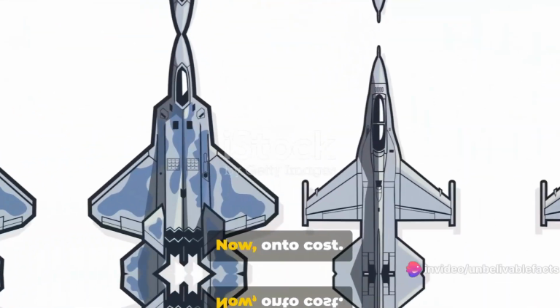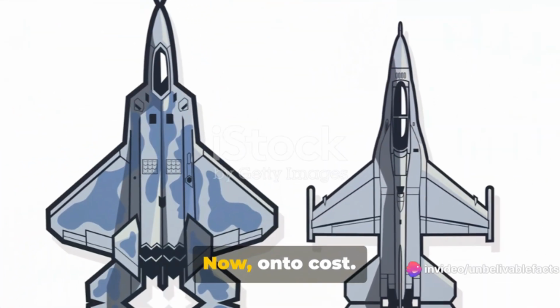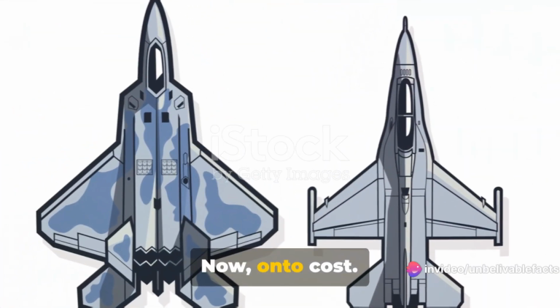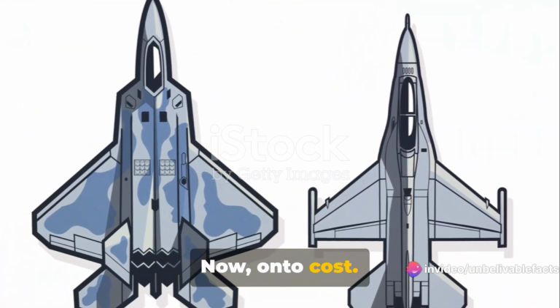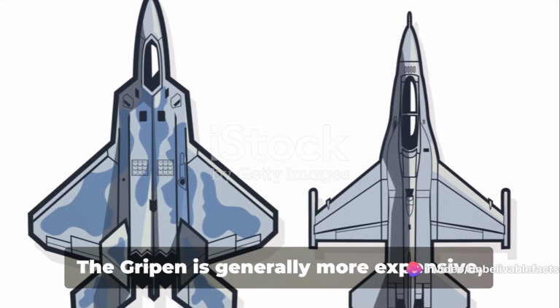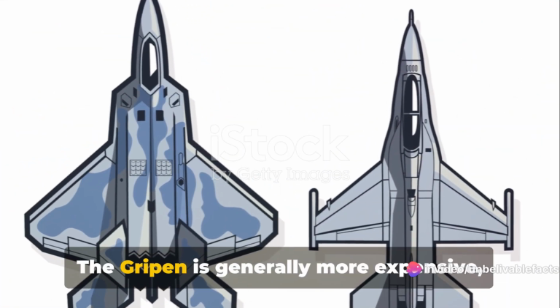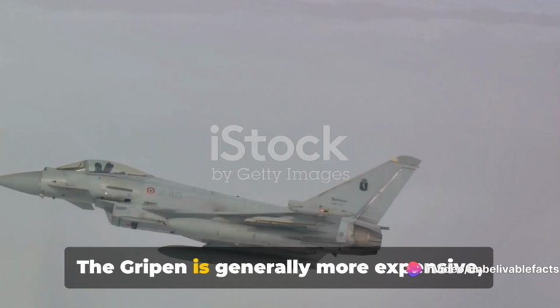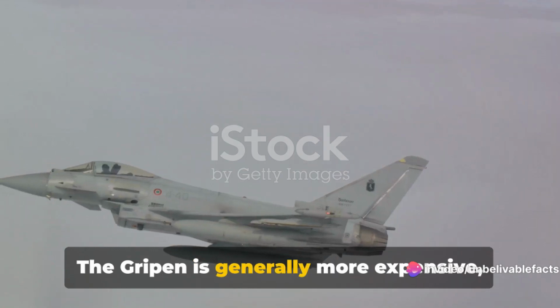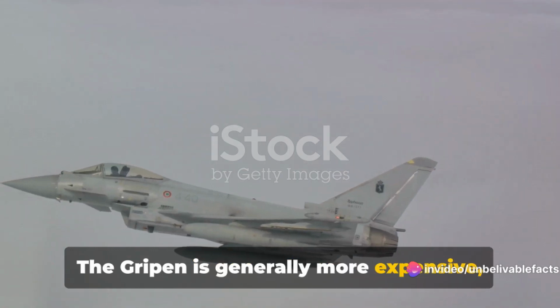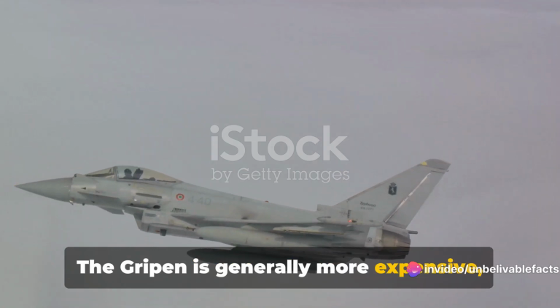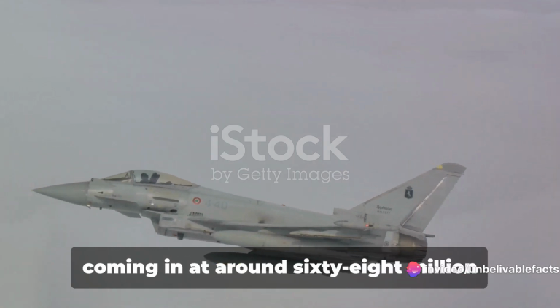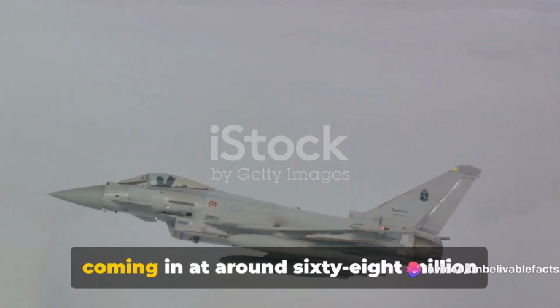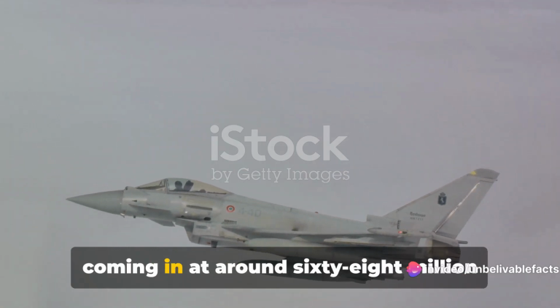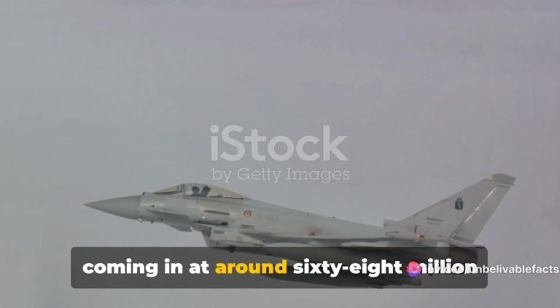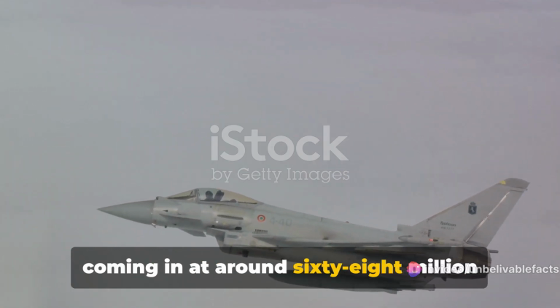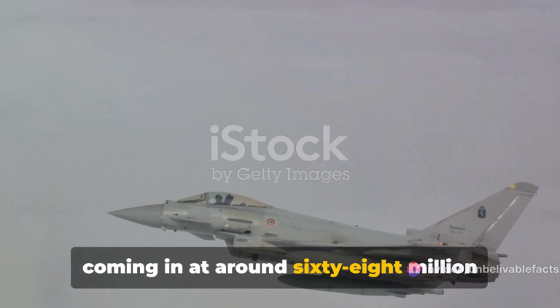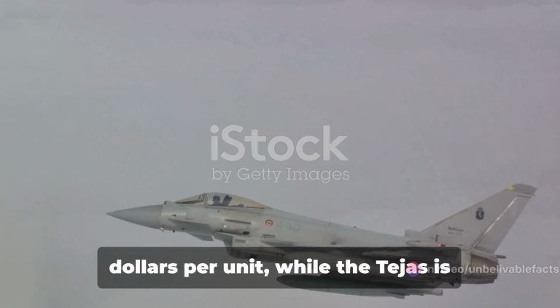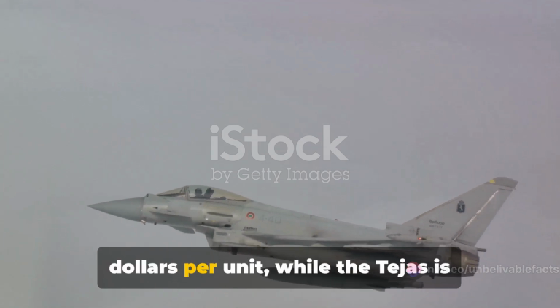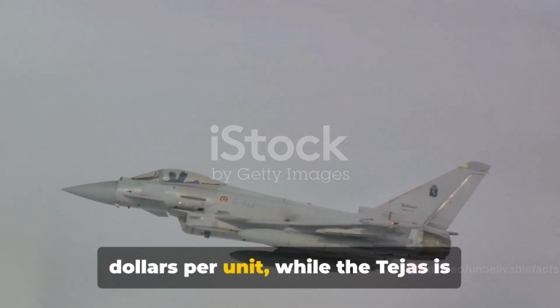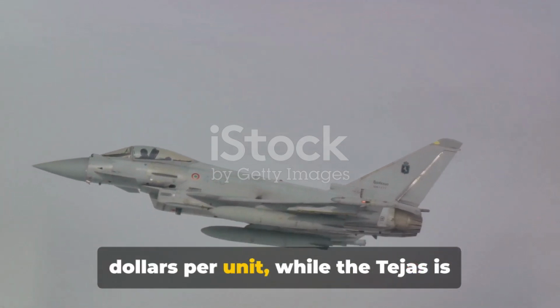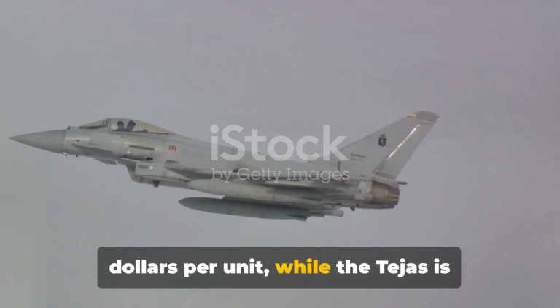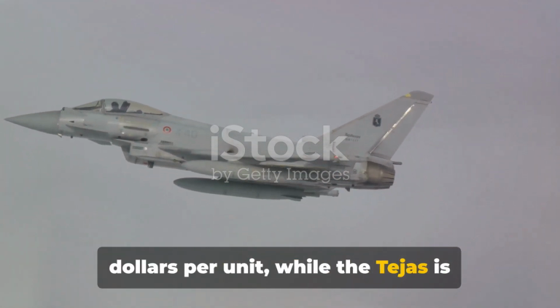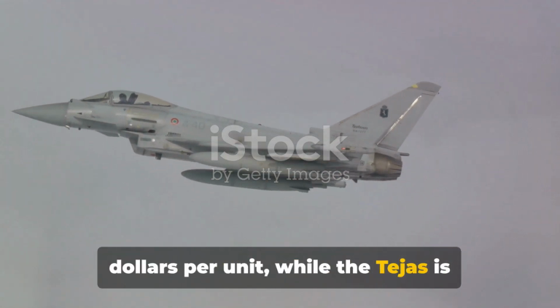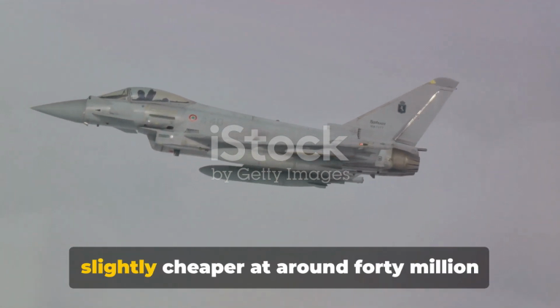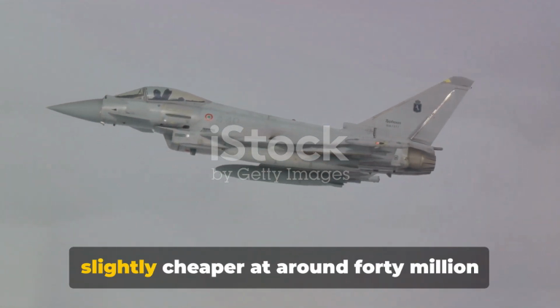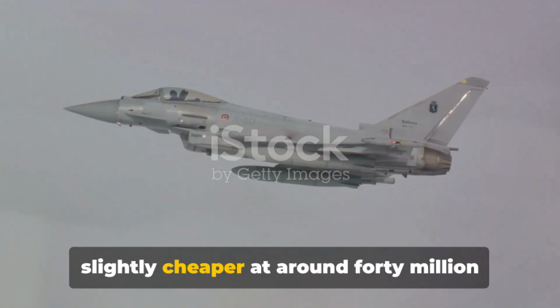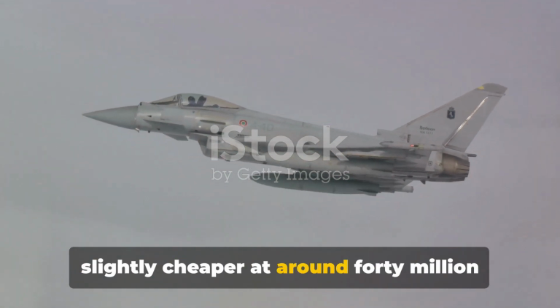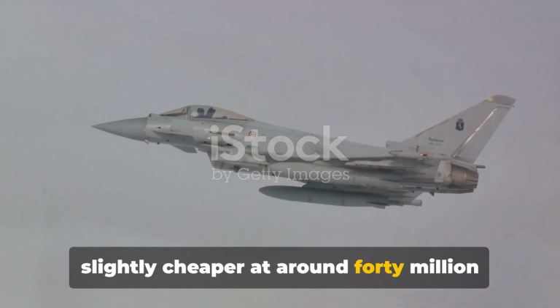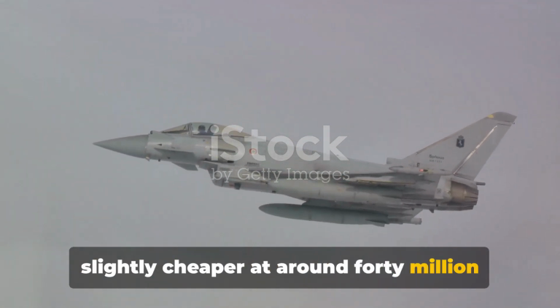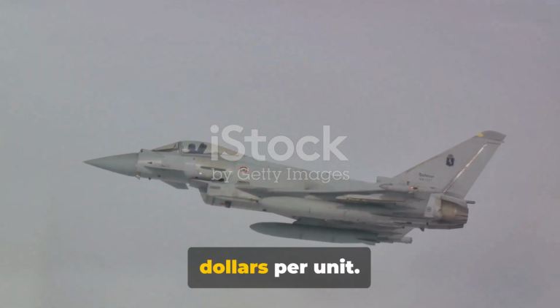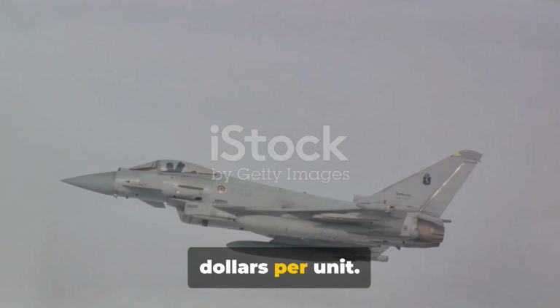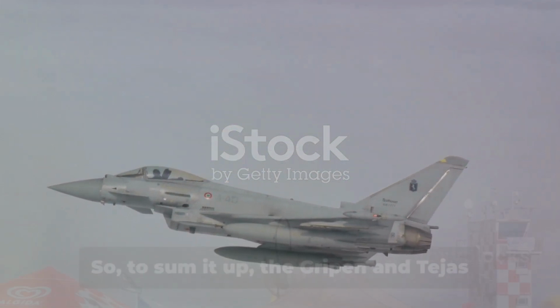Now, on to cost. The Gripen is generally more expensive, coming in at around $68 million per unit, while the Tejas is slightly cheaper at around $40 million per unit.